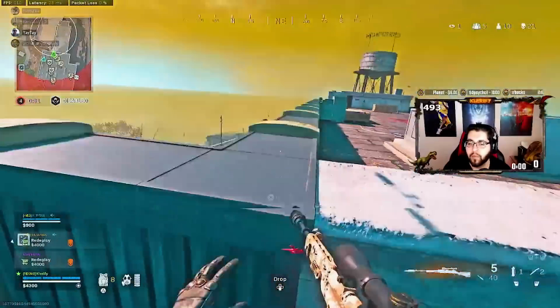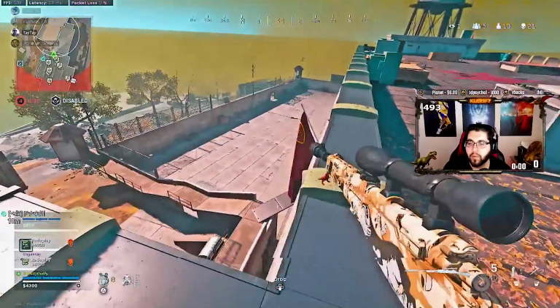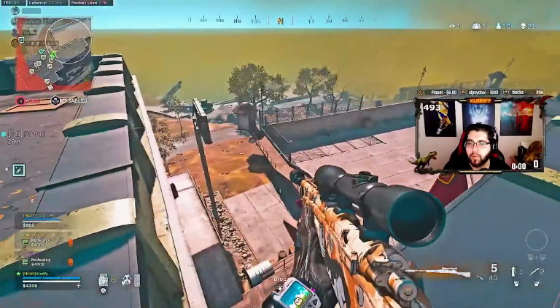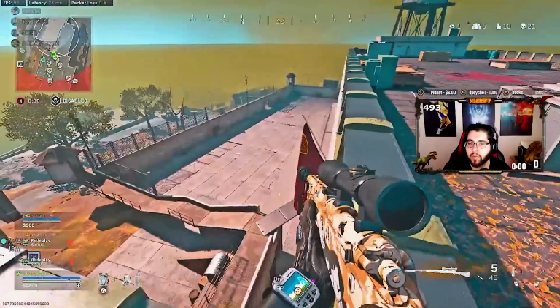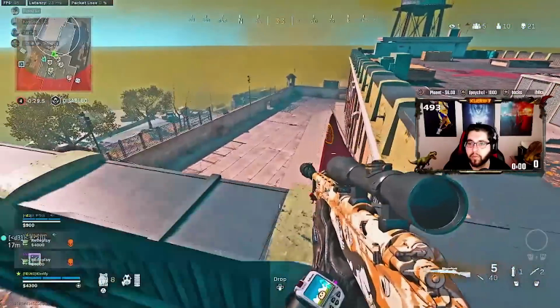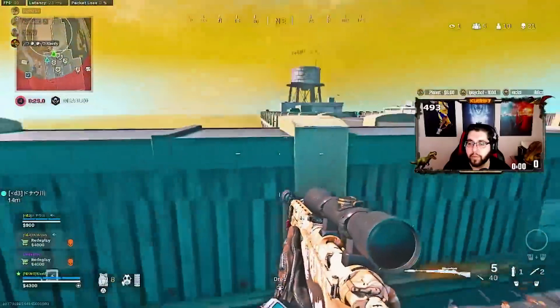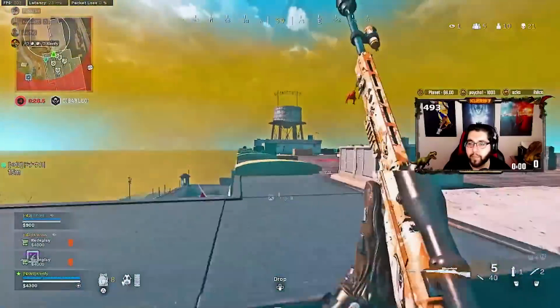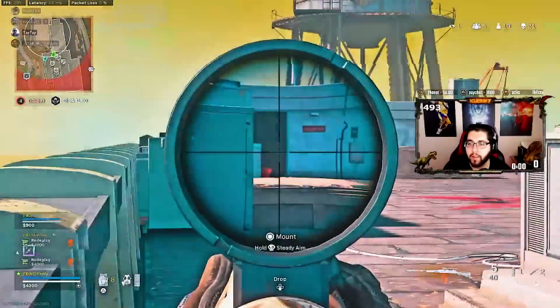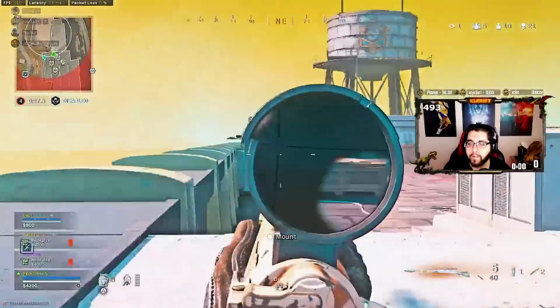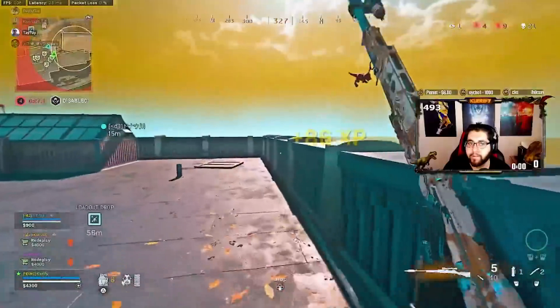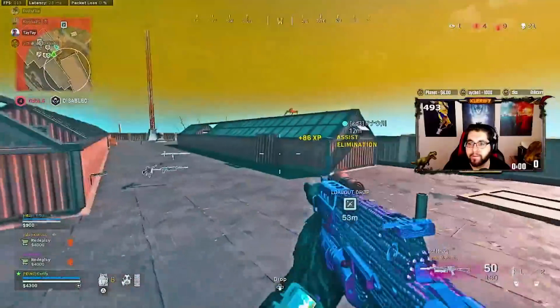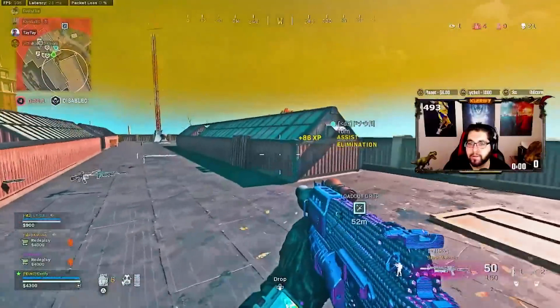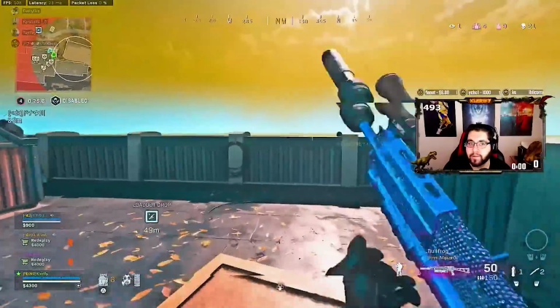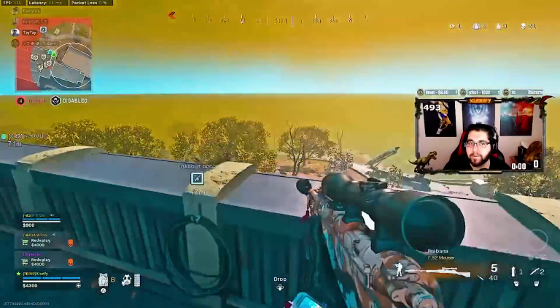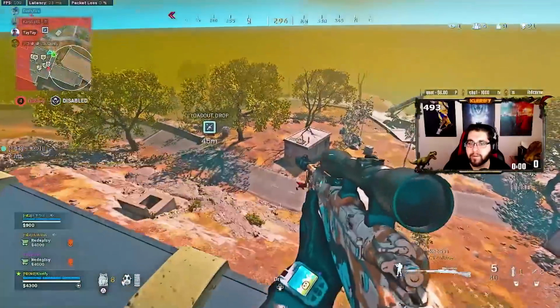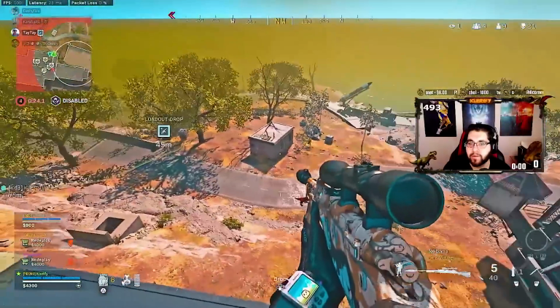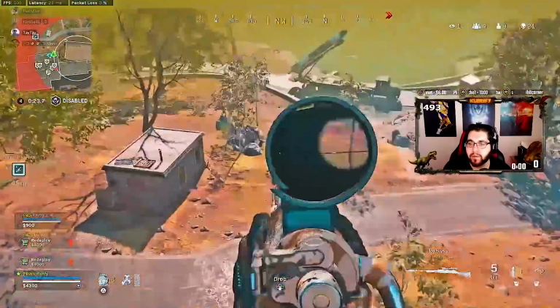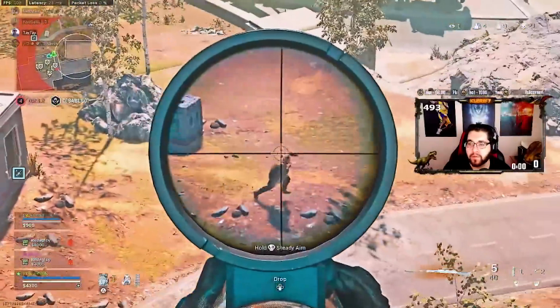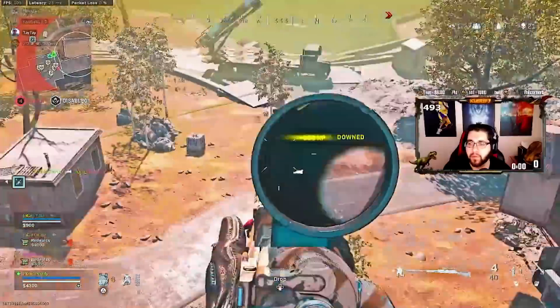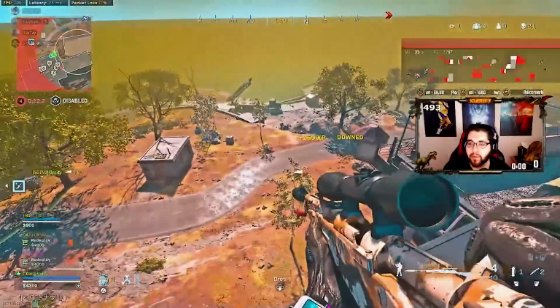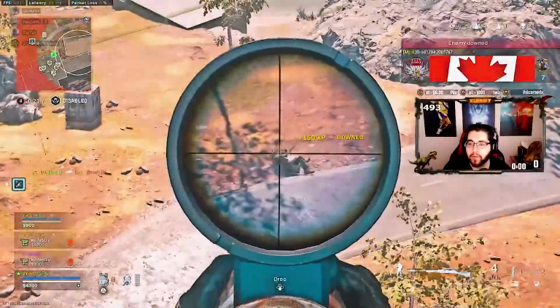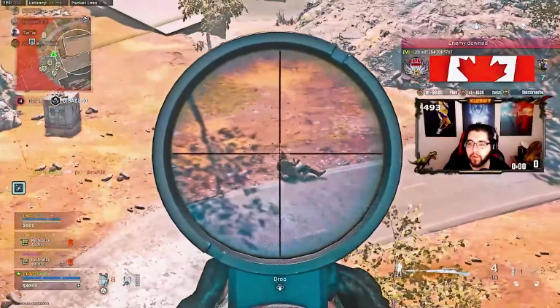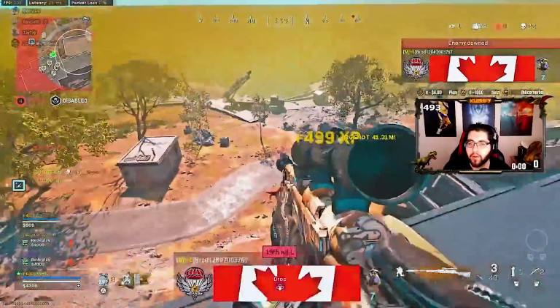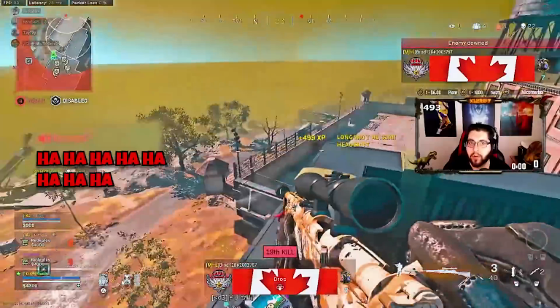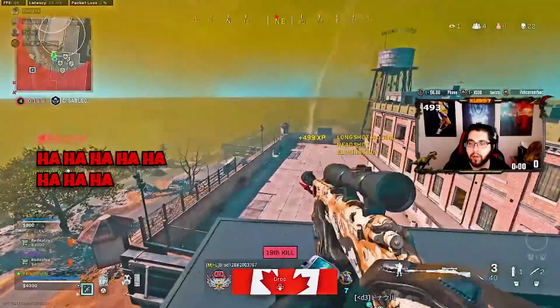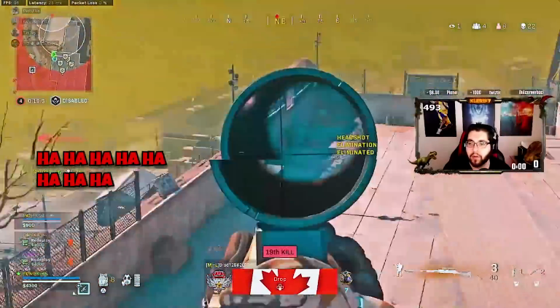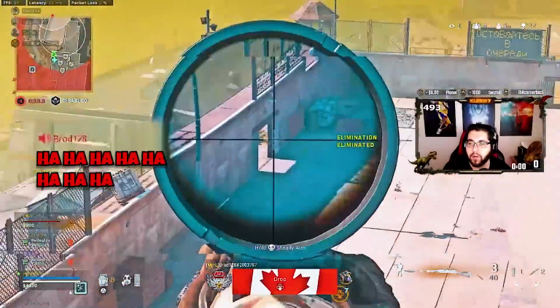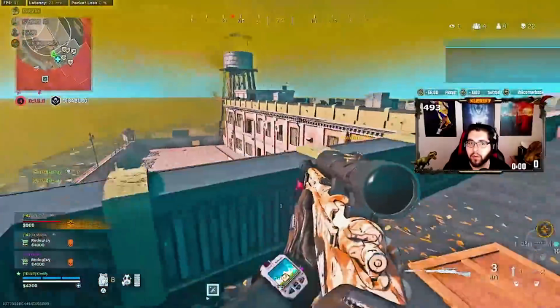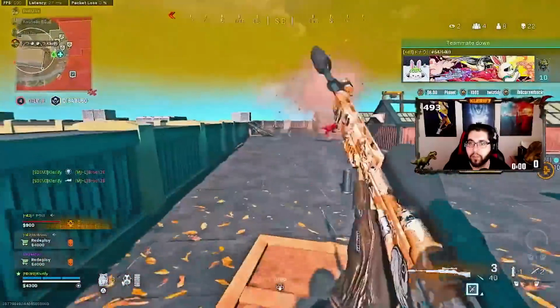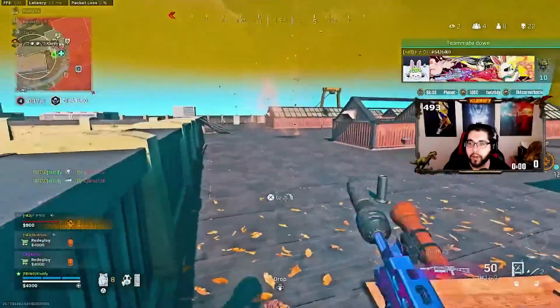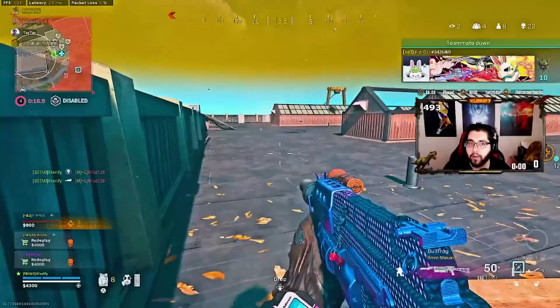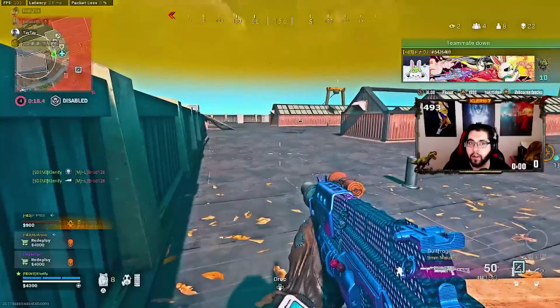Two teams fighting. Below you — they're rezzing. By the second floor catwalk. He's coming out of the shed. Nice. What the fuck? Where the fuck?